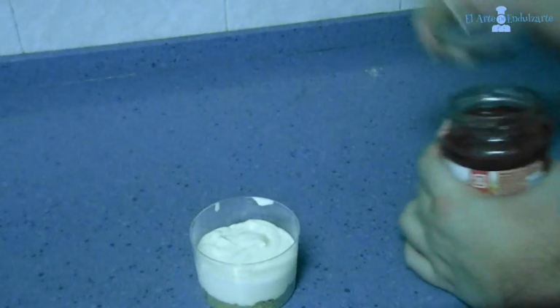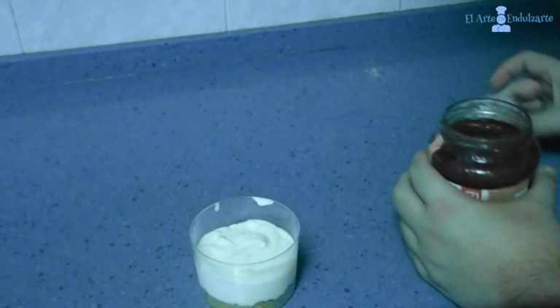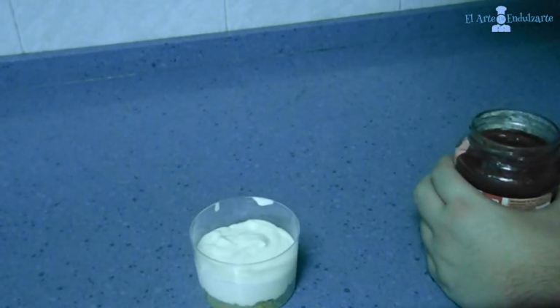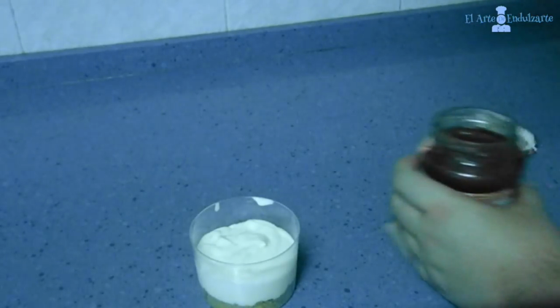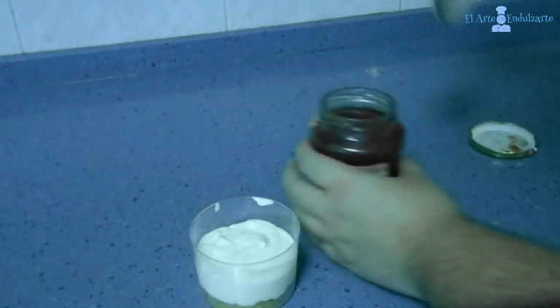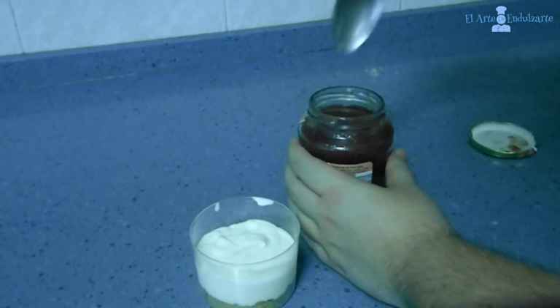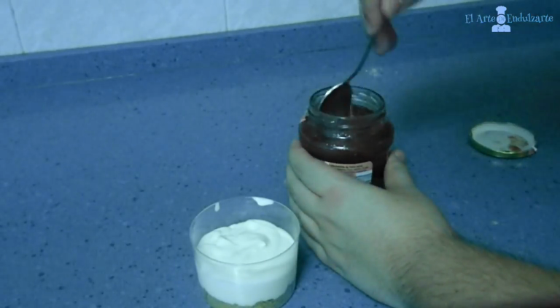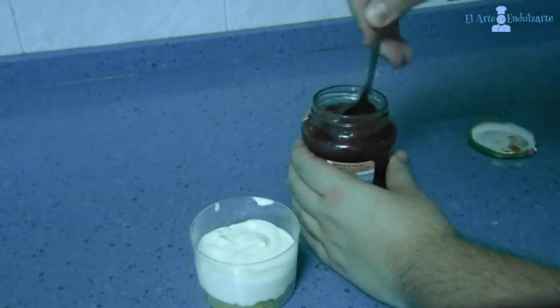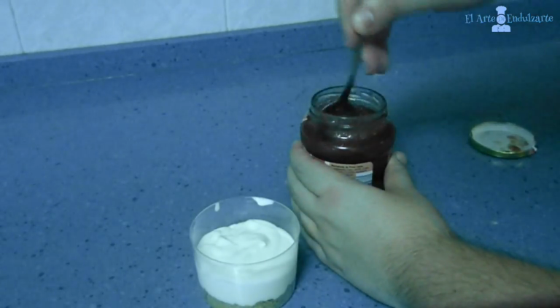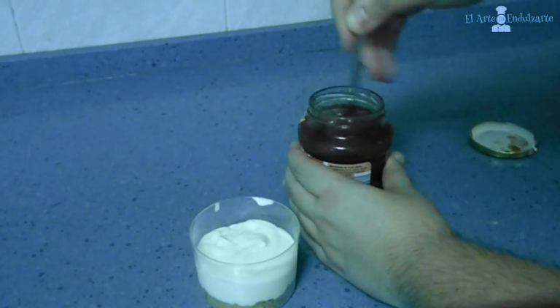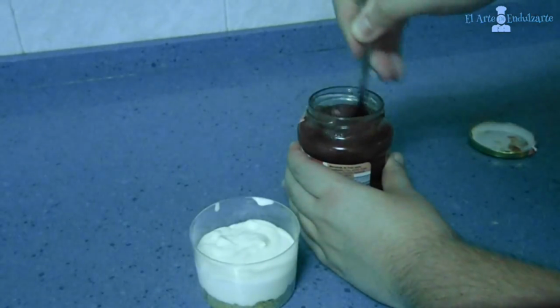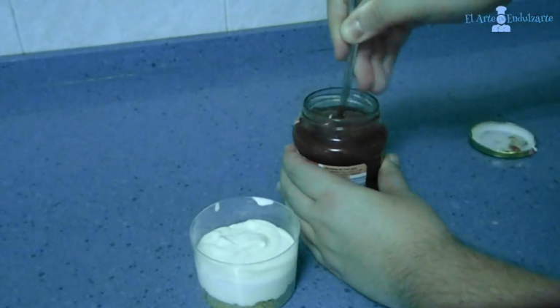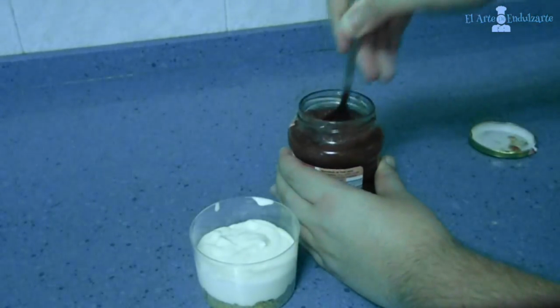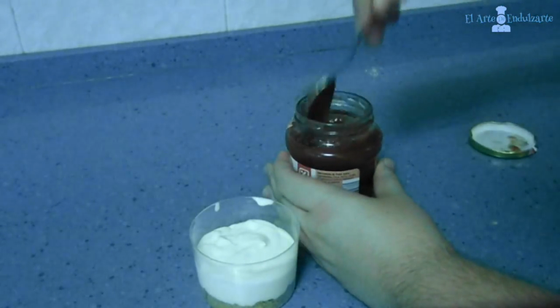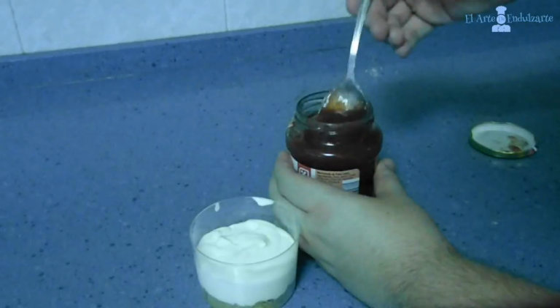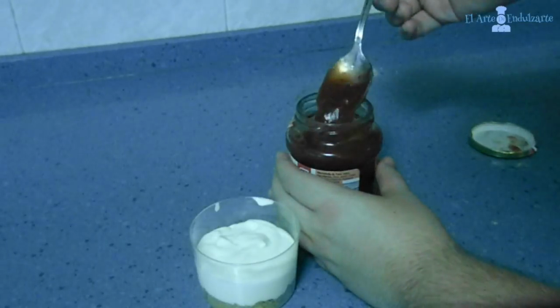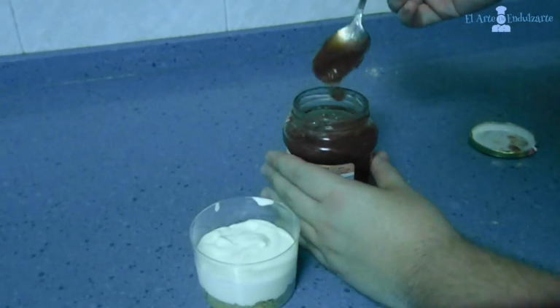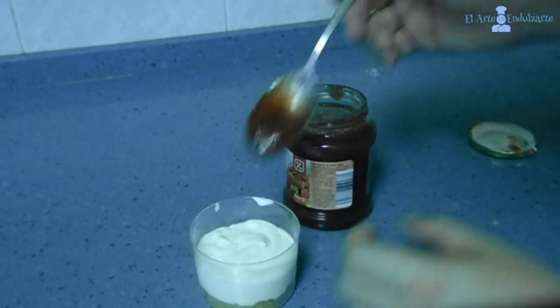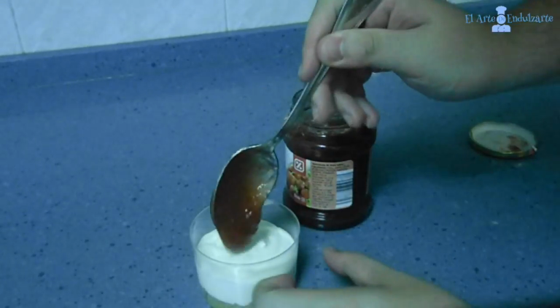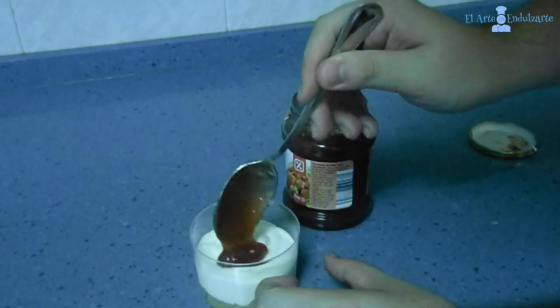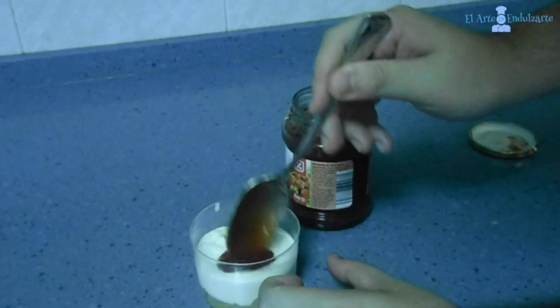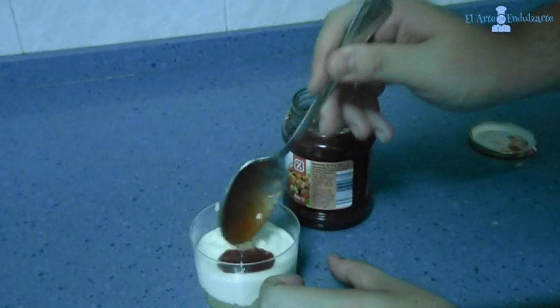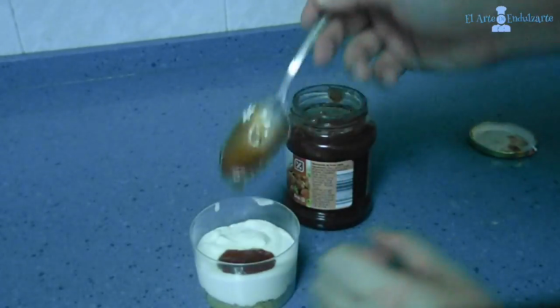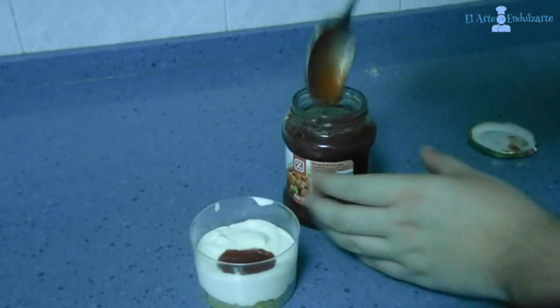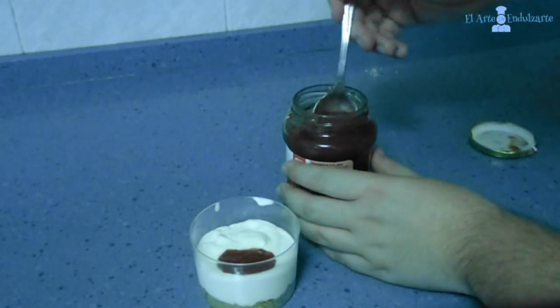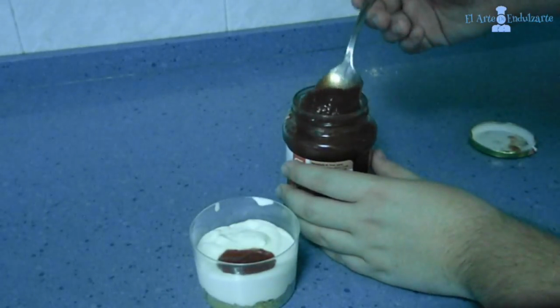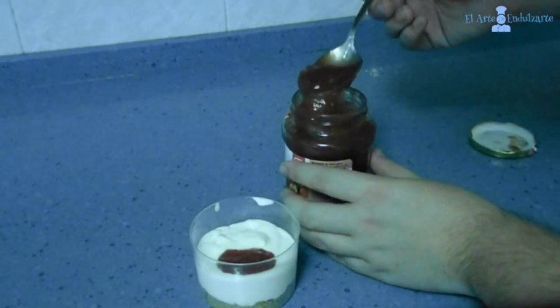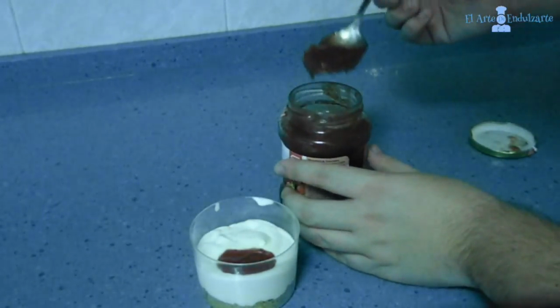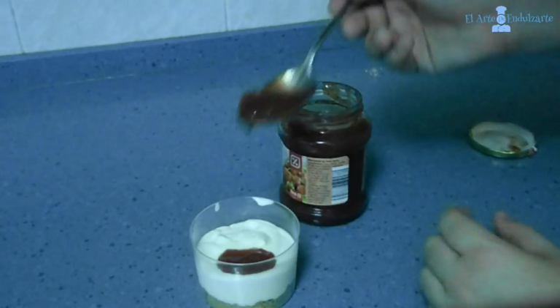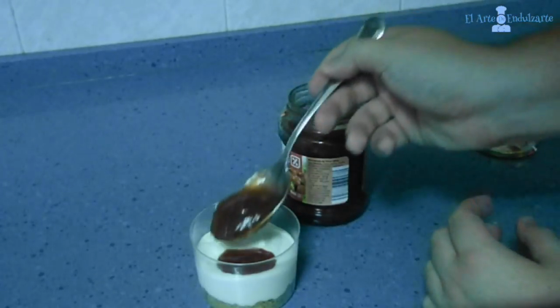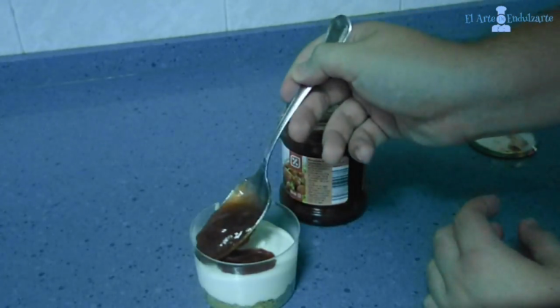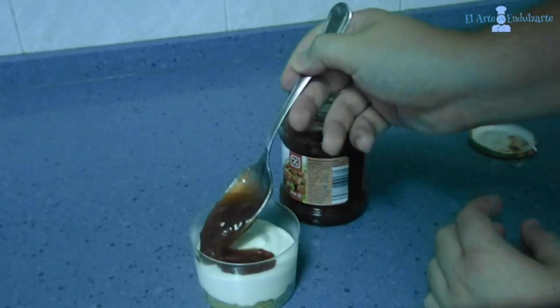And now we are going to decorate with the strawberry jam, as you can see. Let's decorate with the strawberry jam.